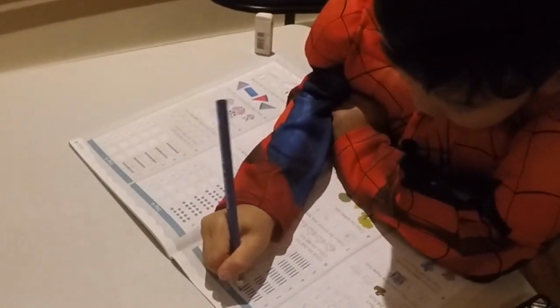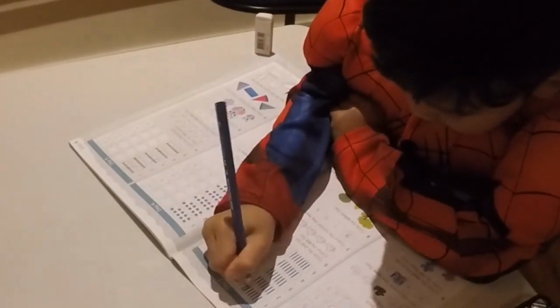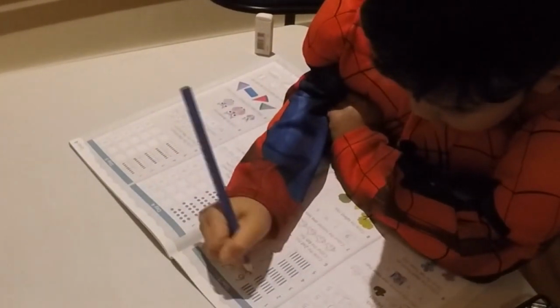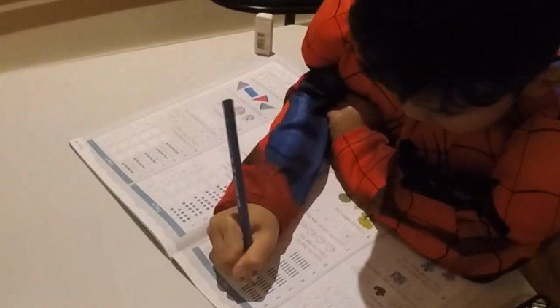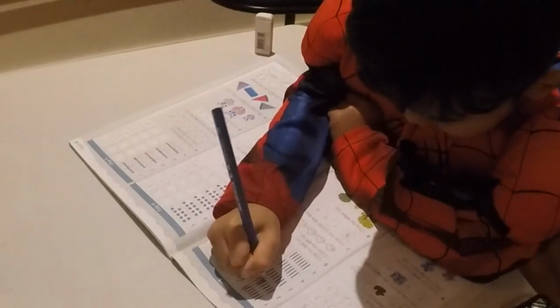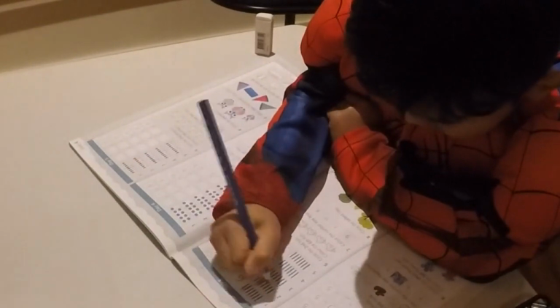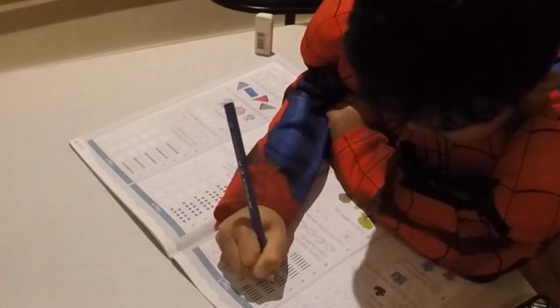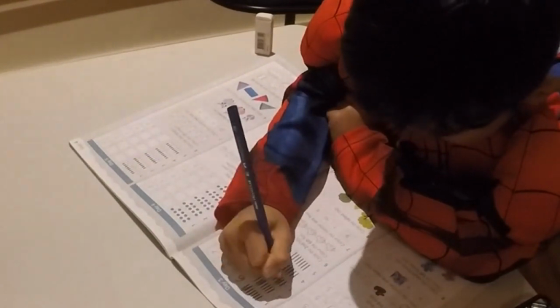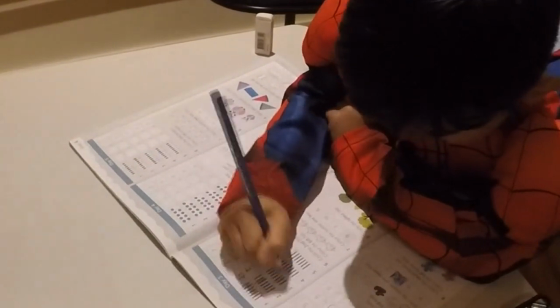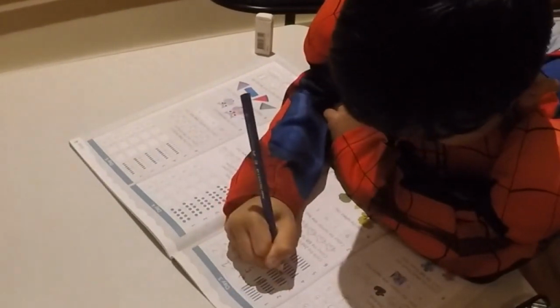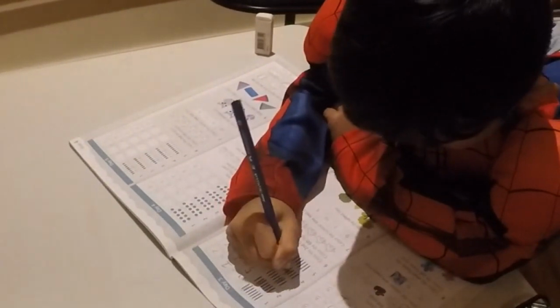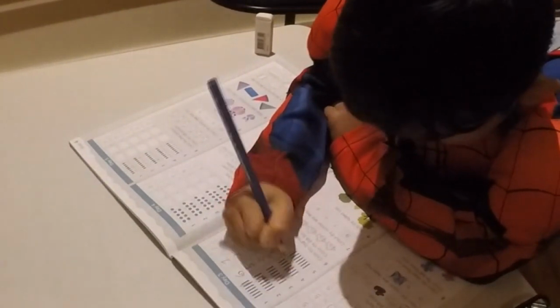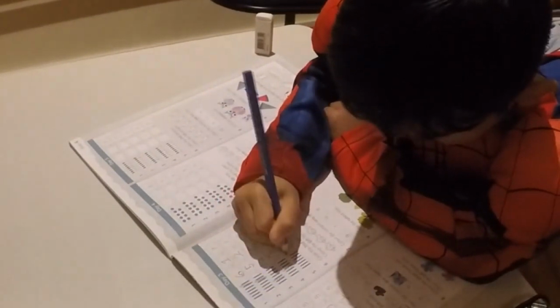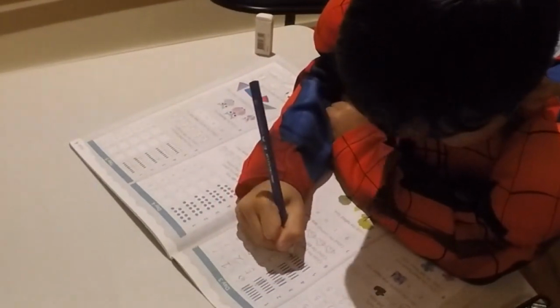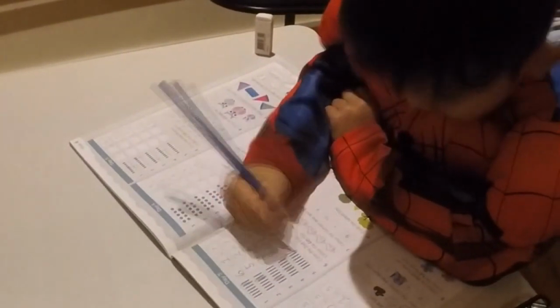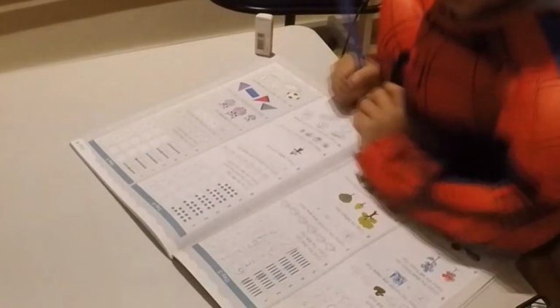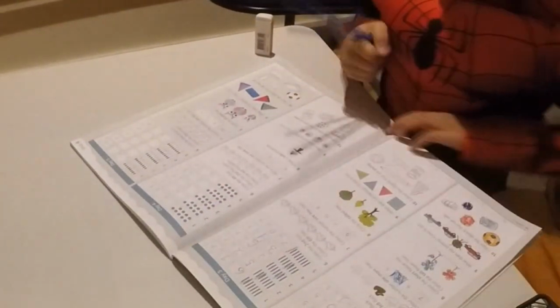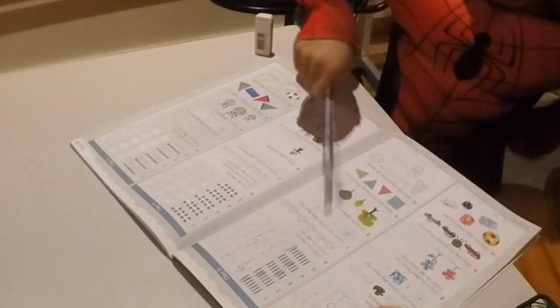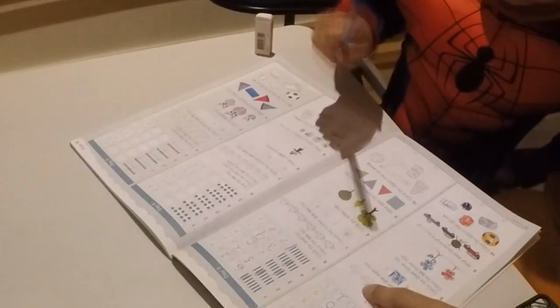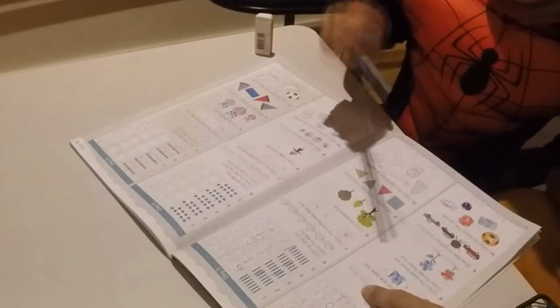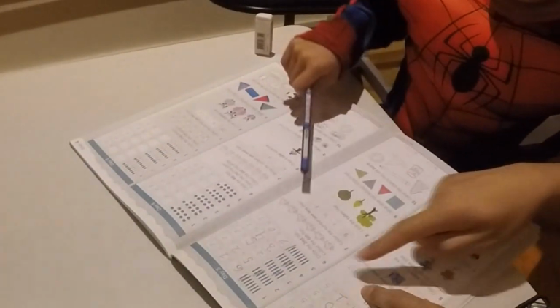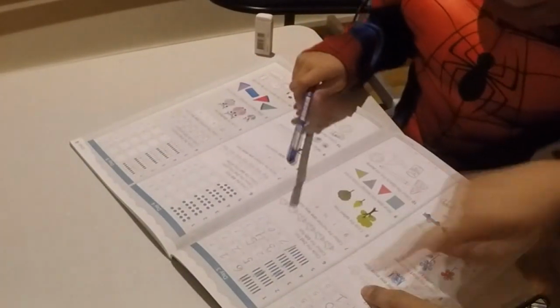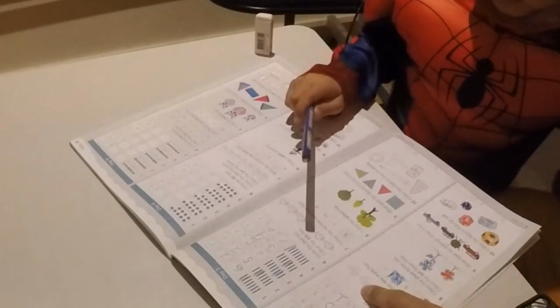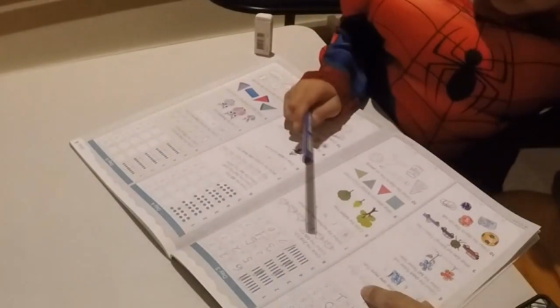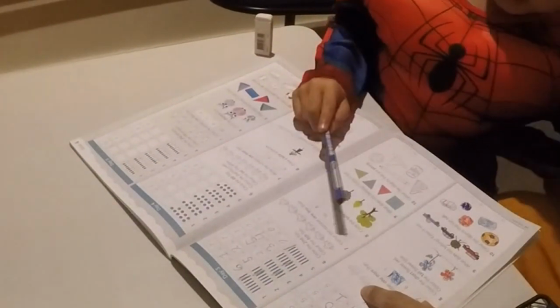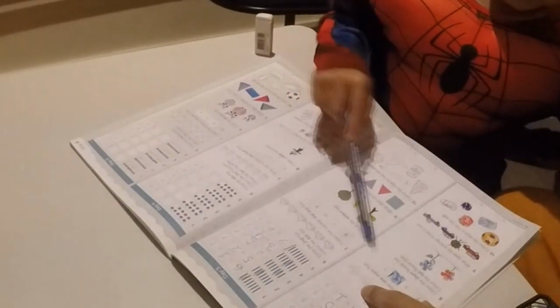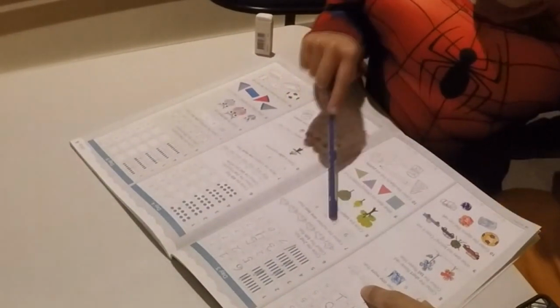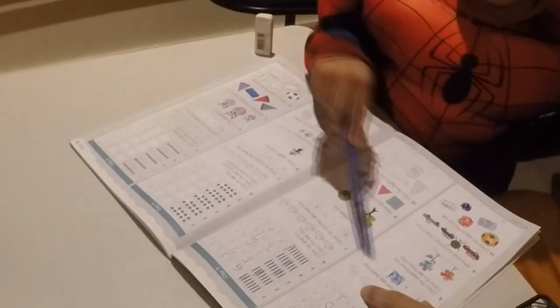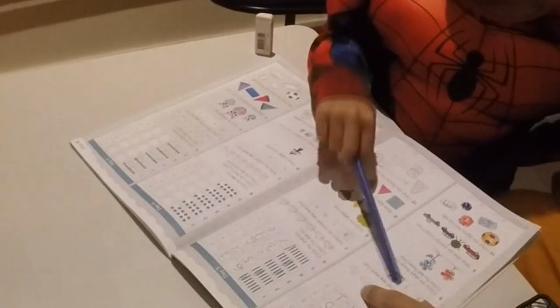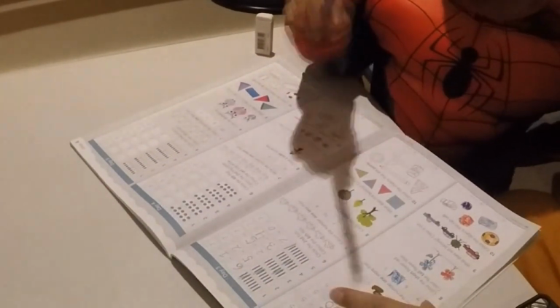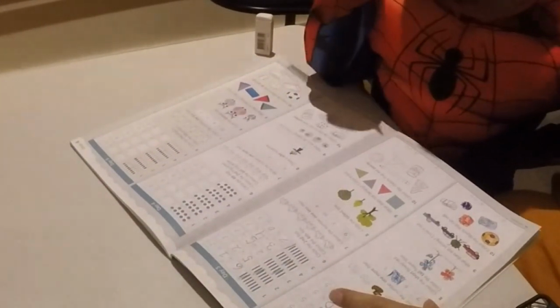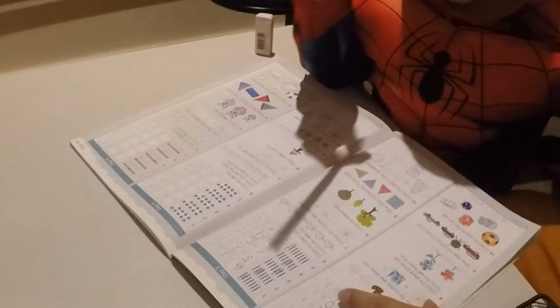Great. Good job. Thank you. You're welcome. Okay, look at number six. These are much the same, but no. Color the number. This one.